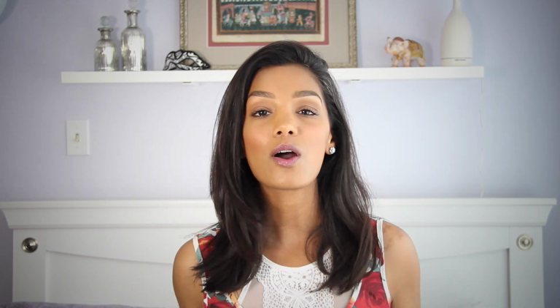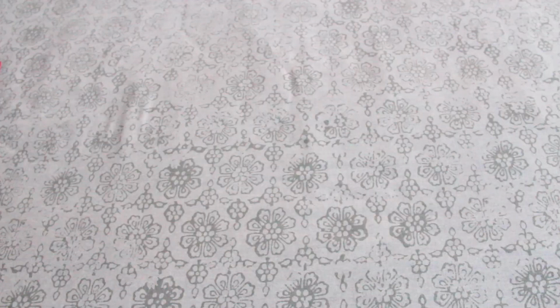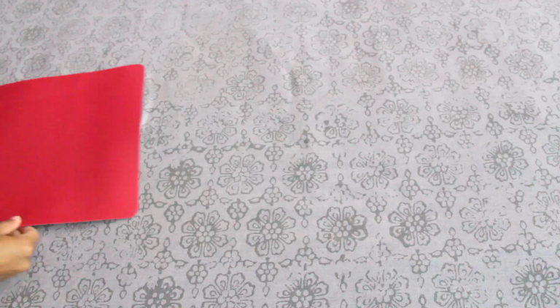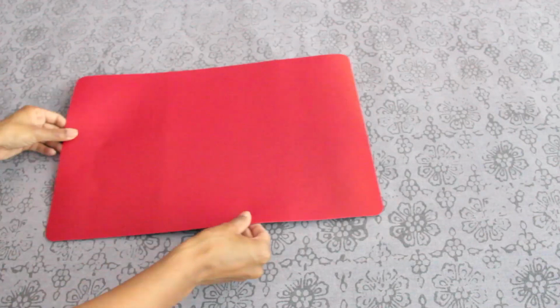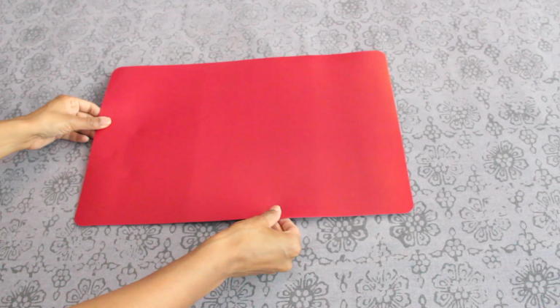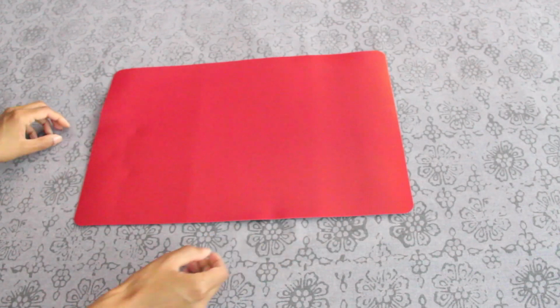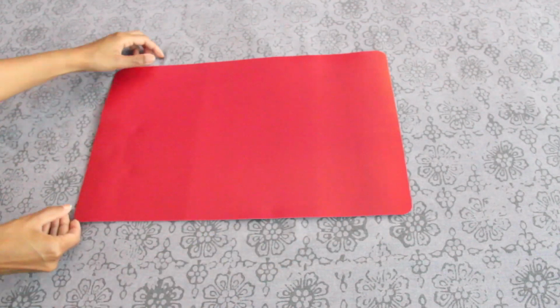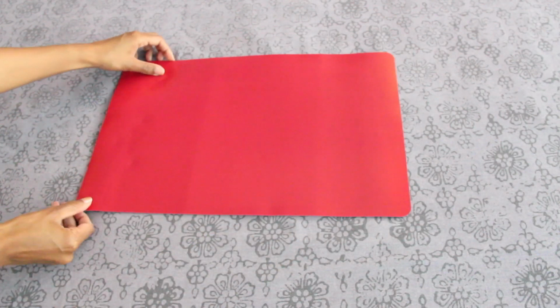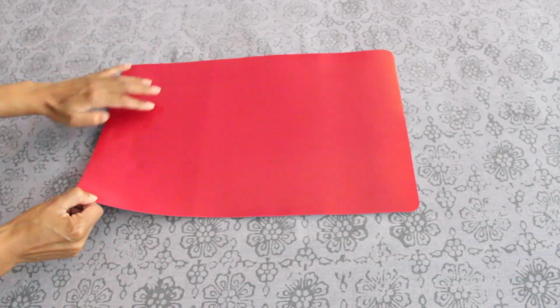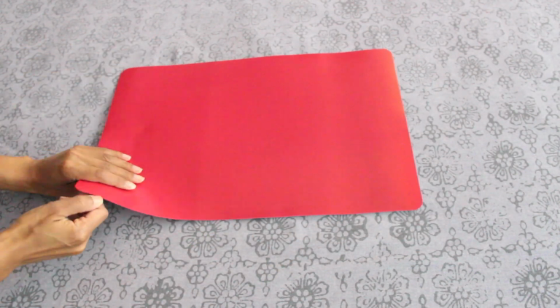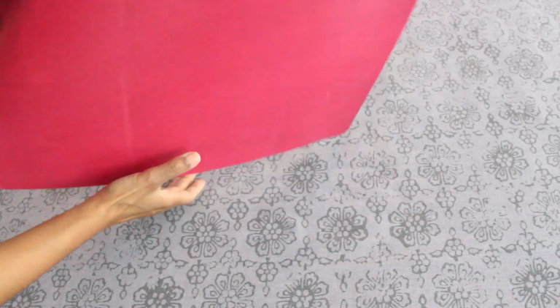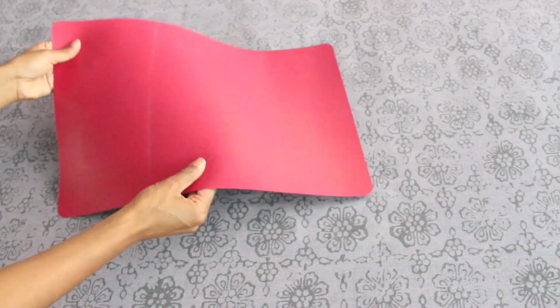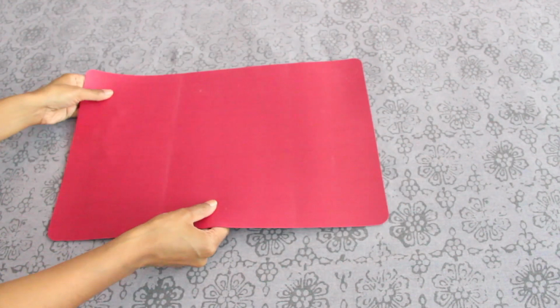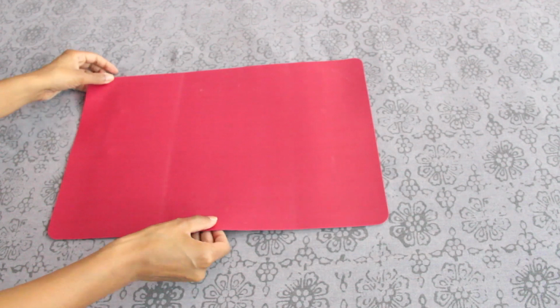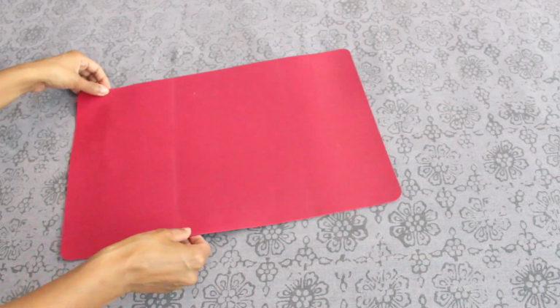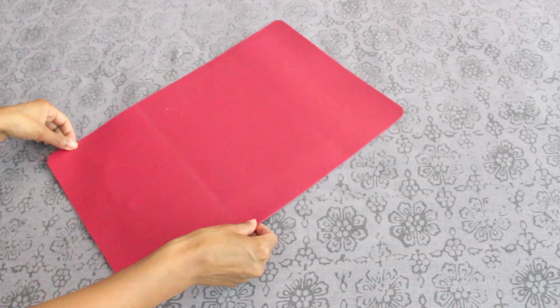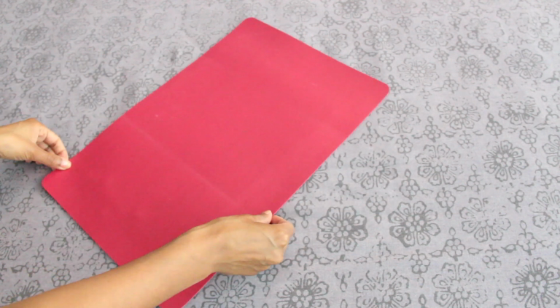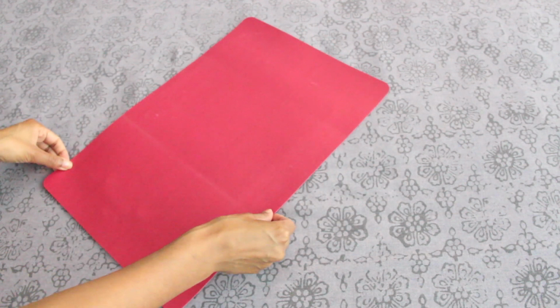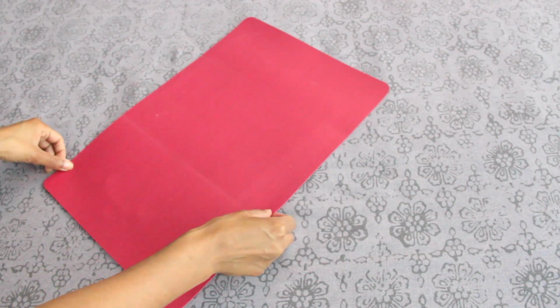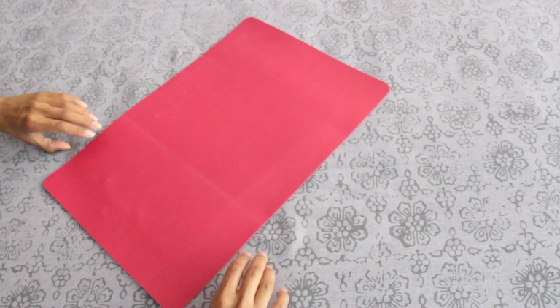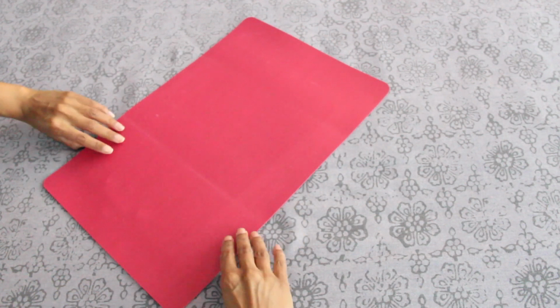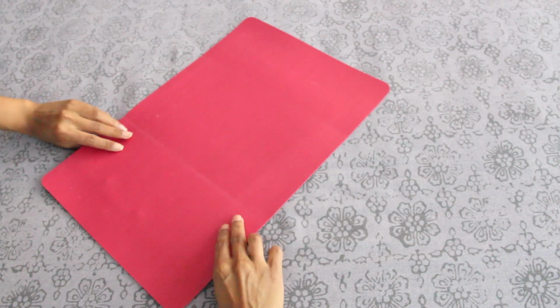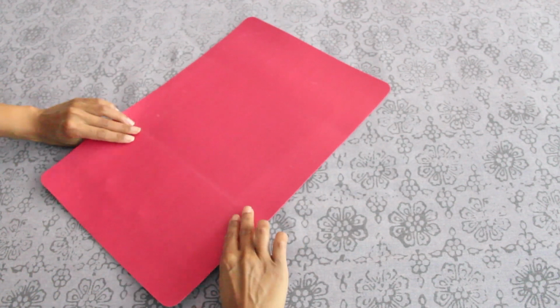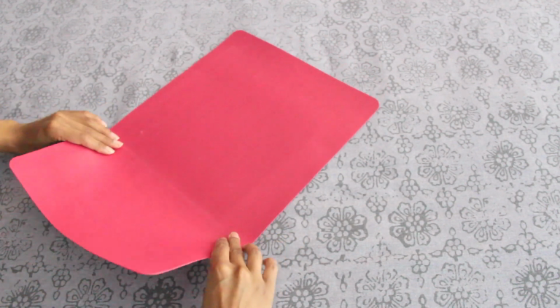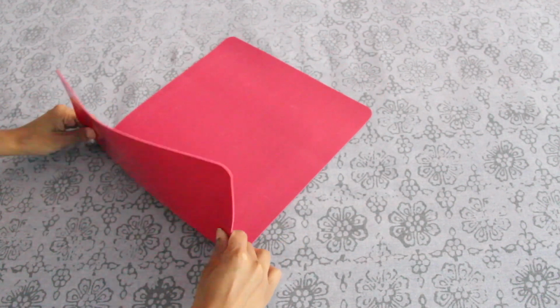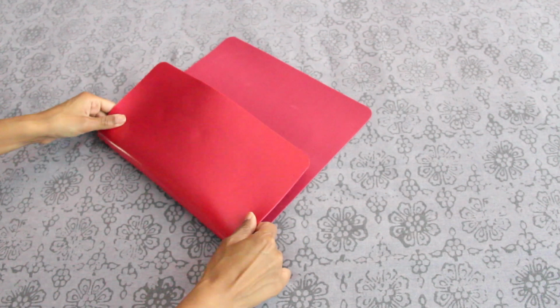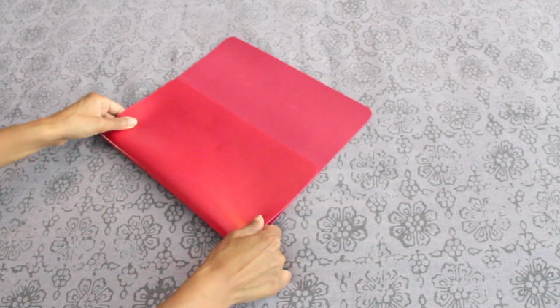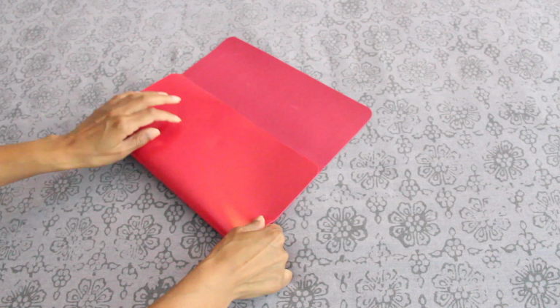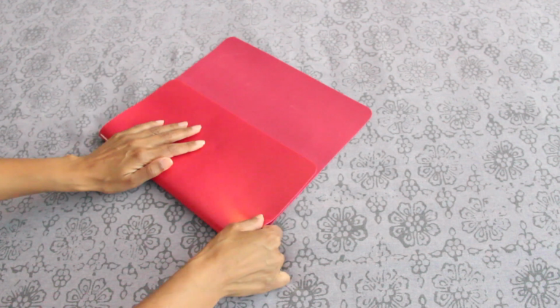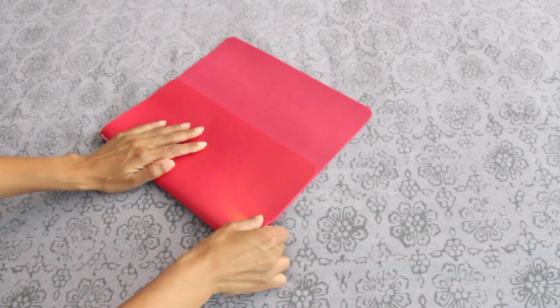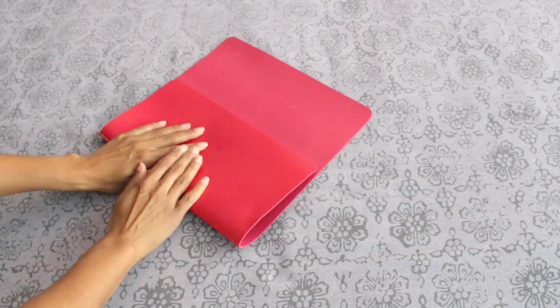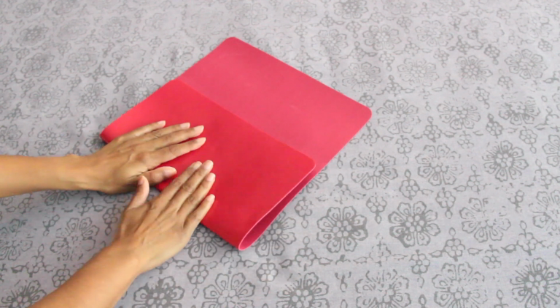So the first thing you're going to do is fold it in thirds. You're going to start with the bottom — fold the bottom half up. This is going to be the actual purse itself. And then you're going to fold the top portion down, and that's going to be the flap.